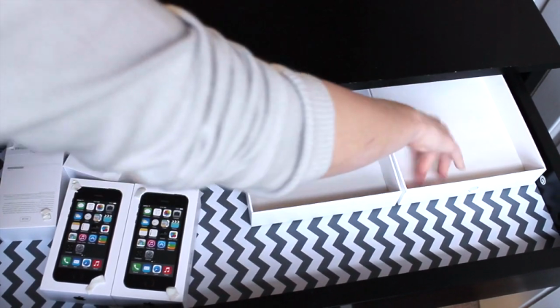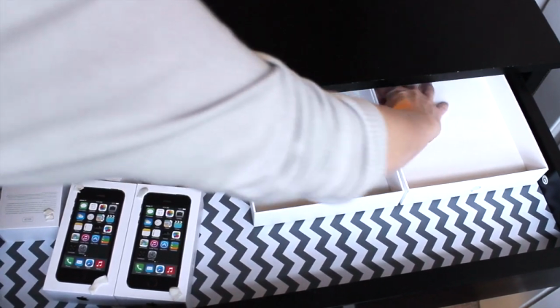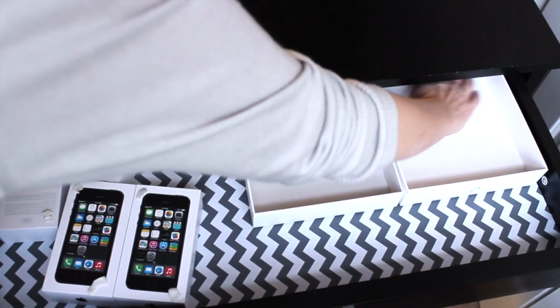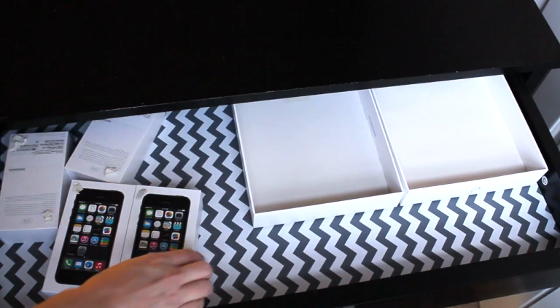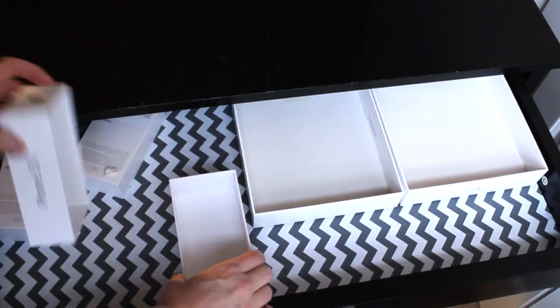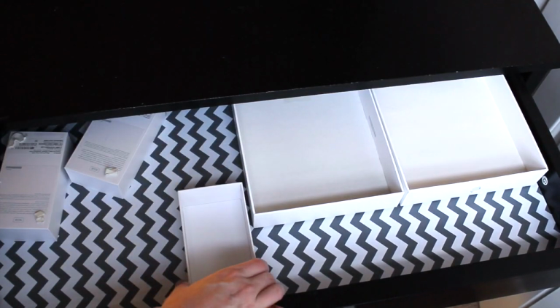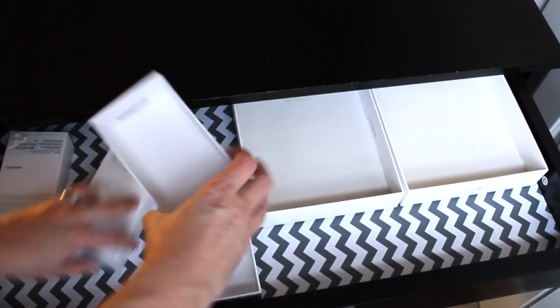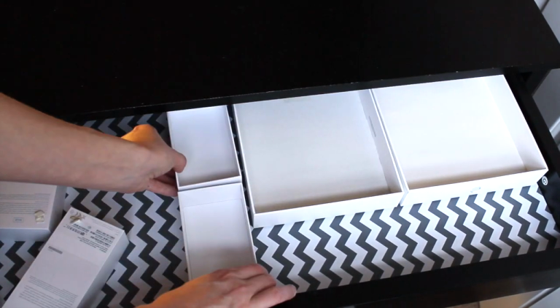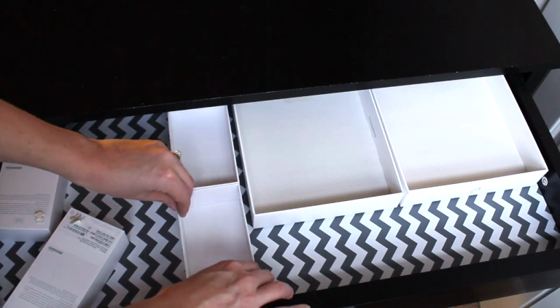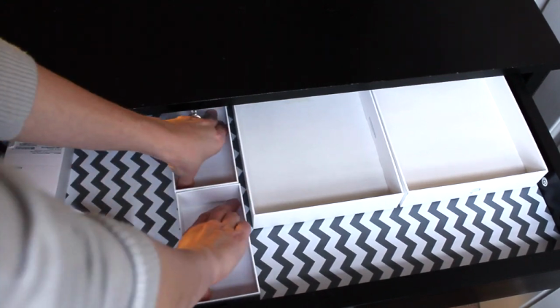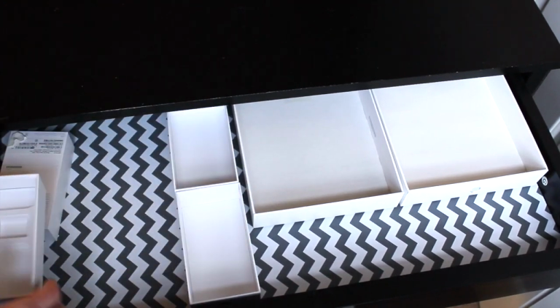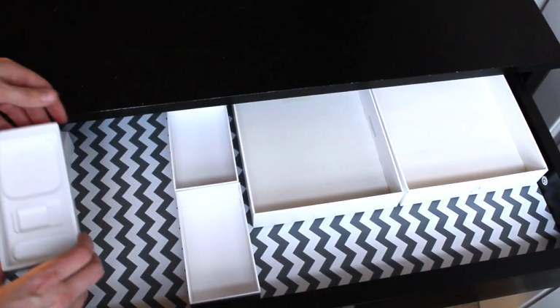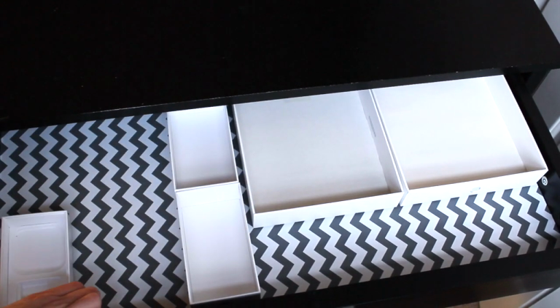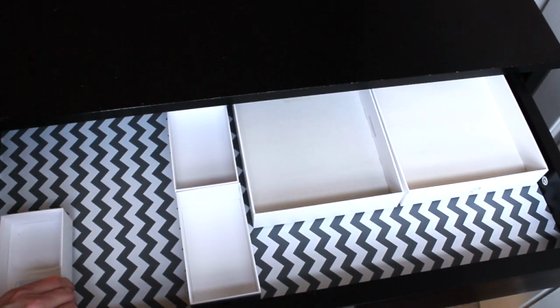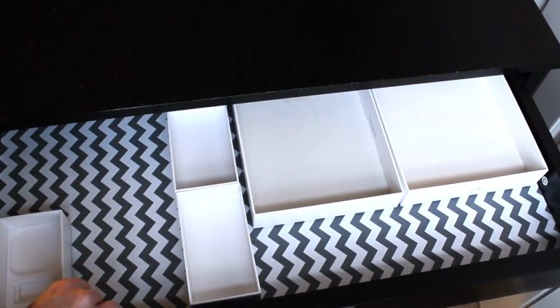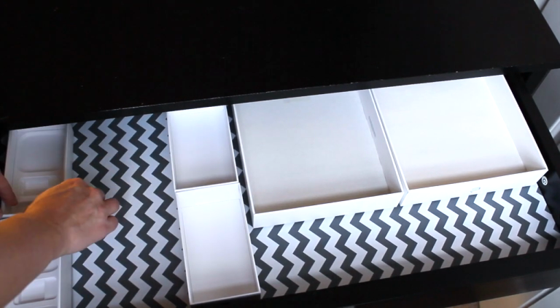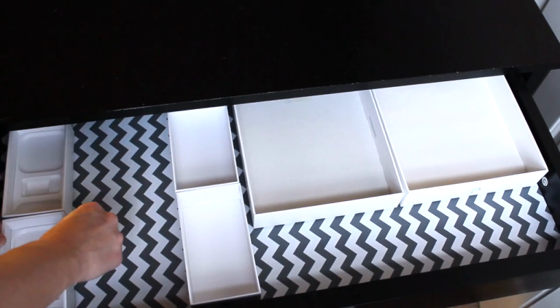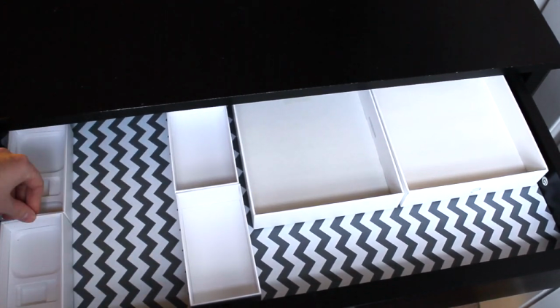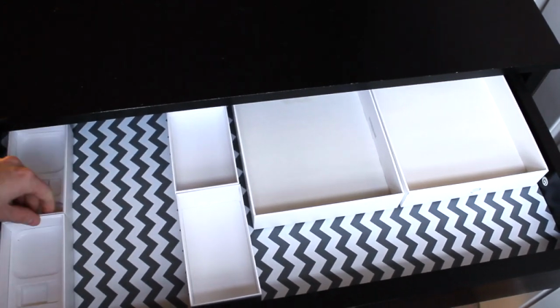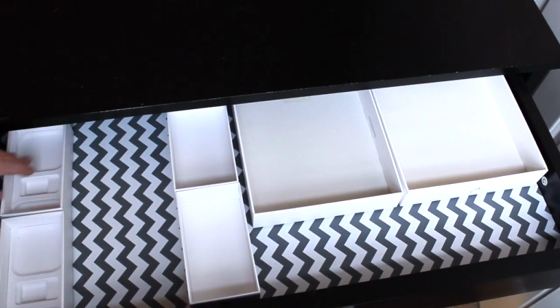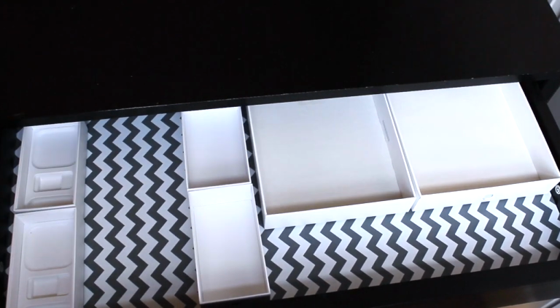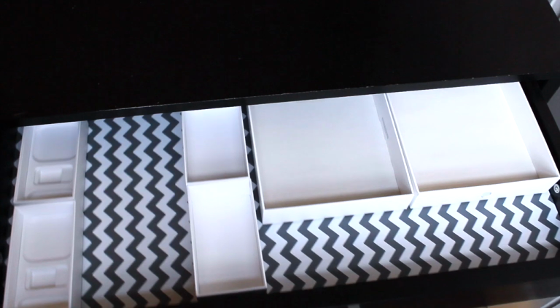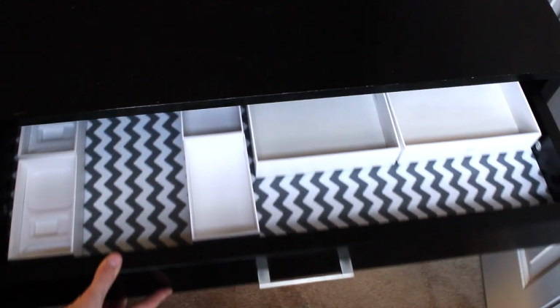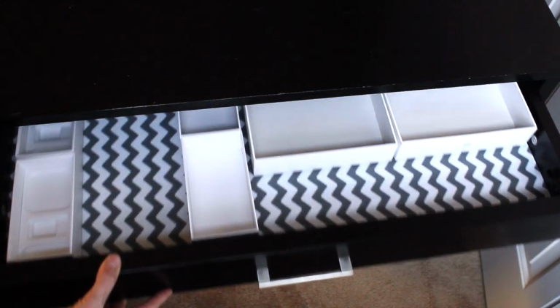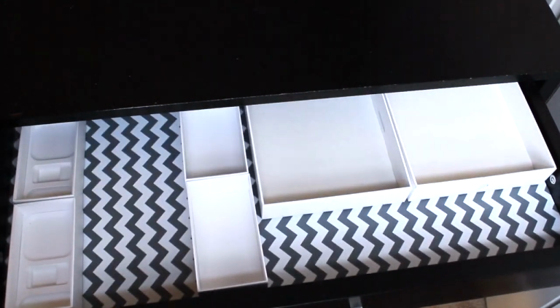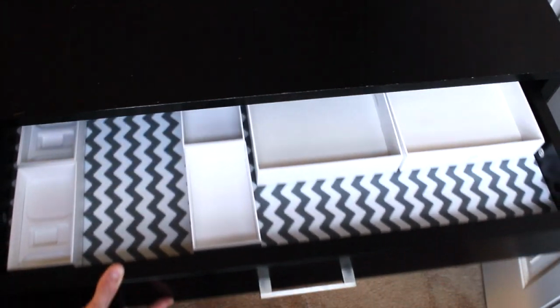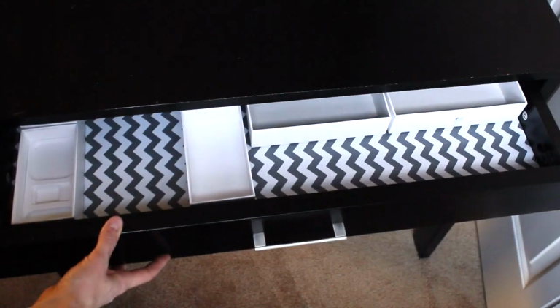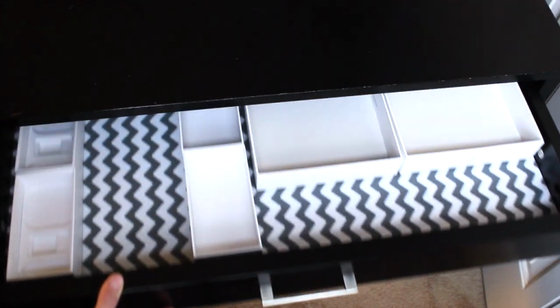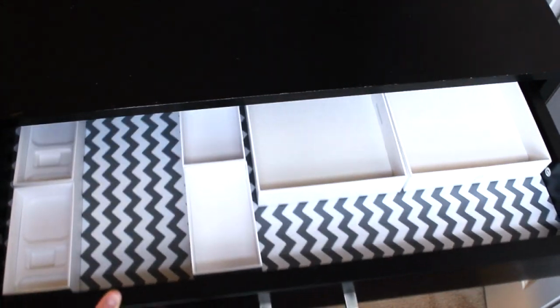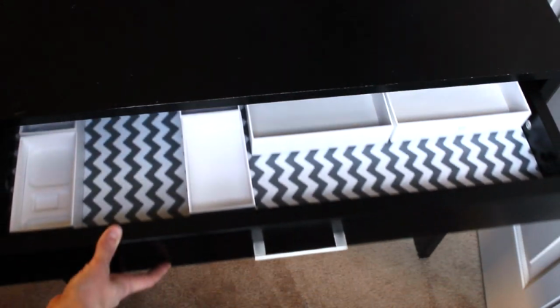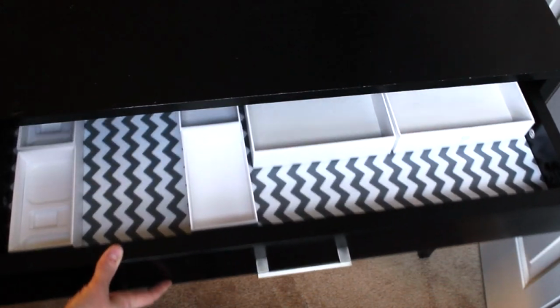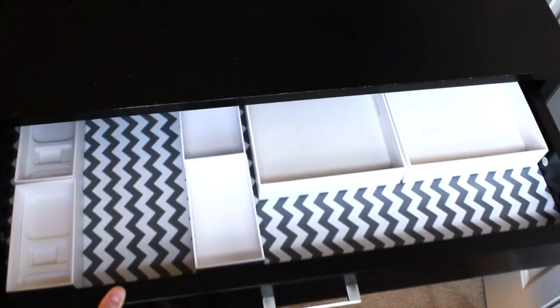If you don't have sticky tack you could also use double-sided tape or even a piece of scotch tape that's rolled up. You'll notice if you wiggle the desk drawer nothing moves out of place, and your drawer will stay really organized.